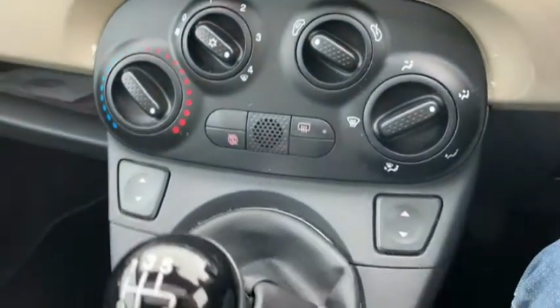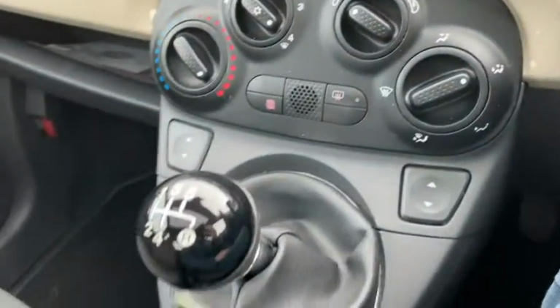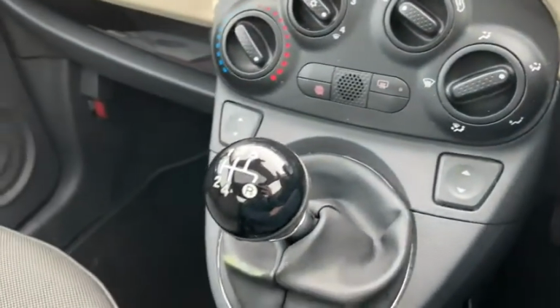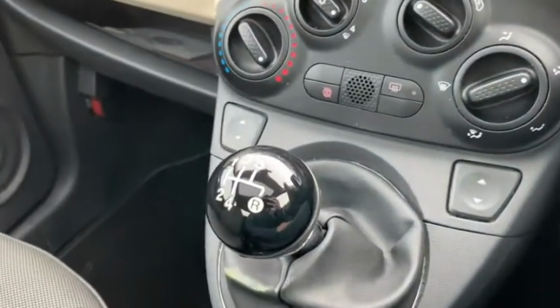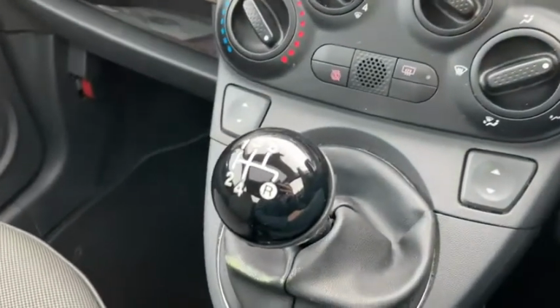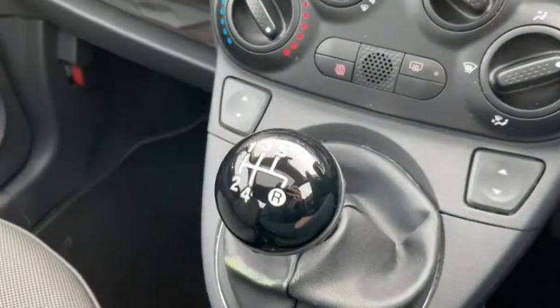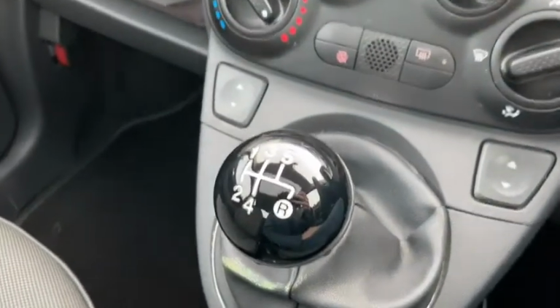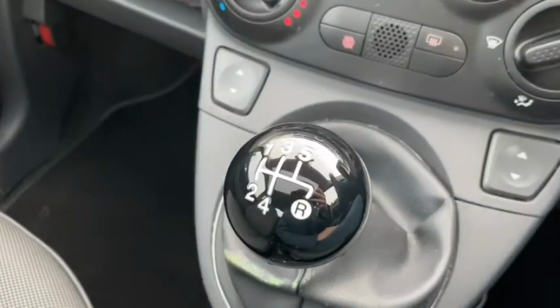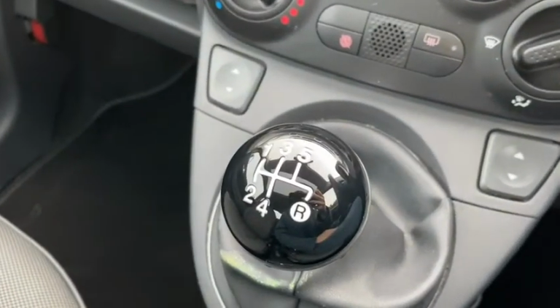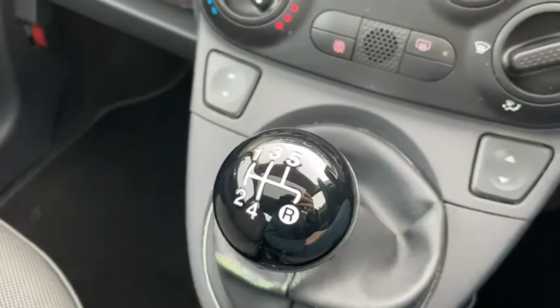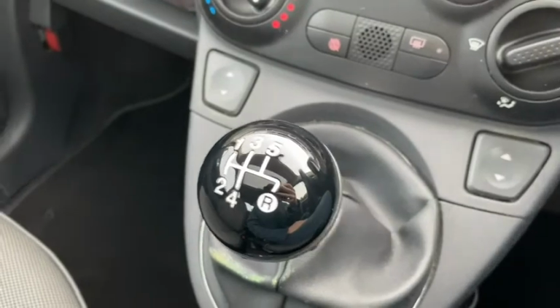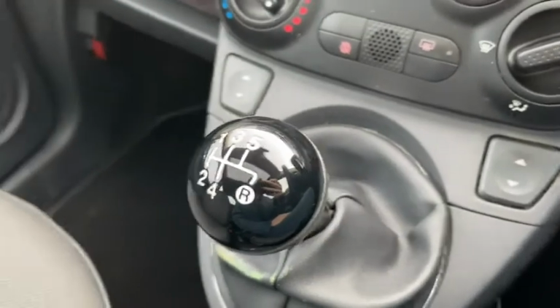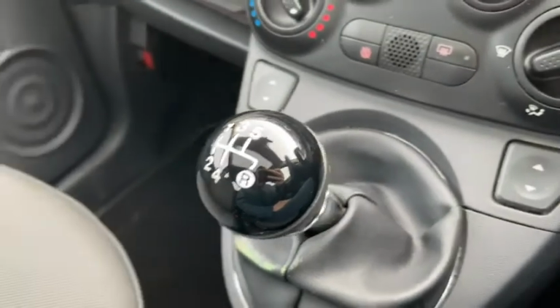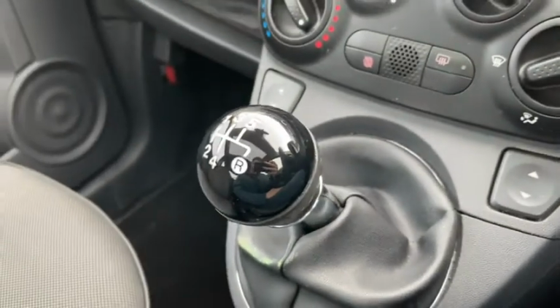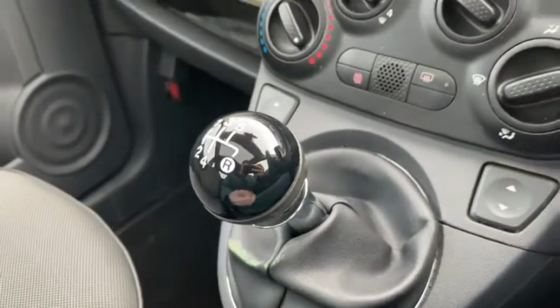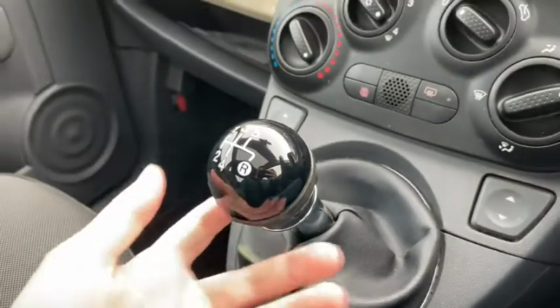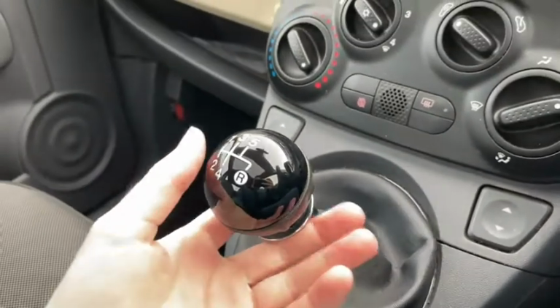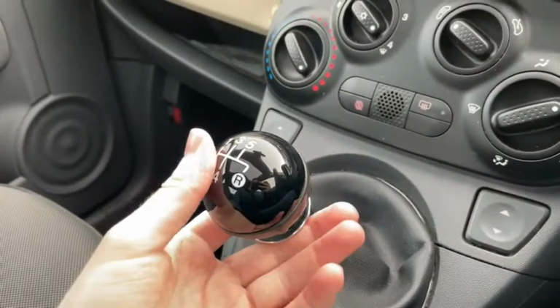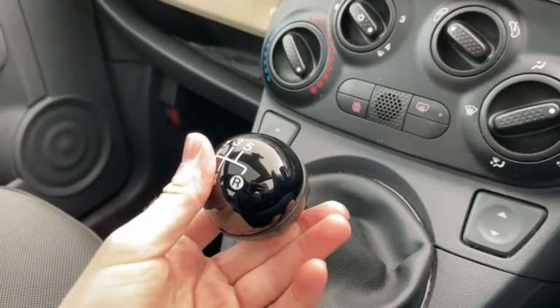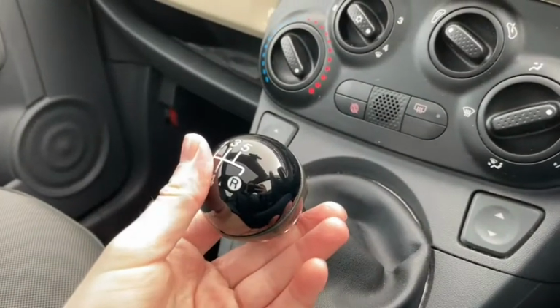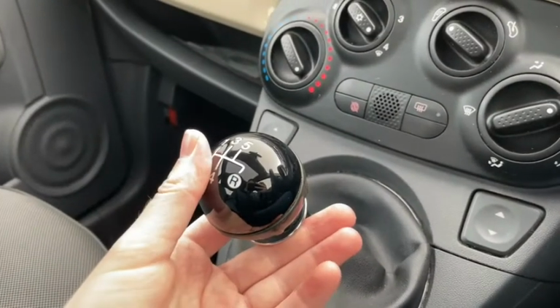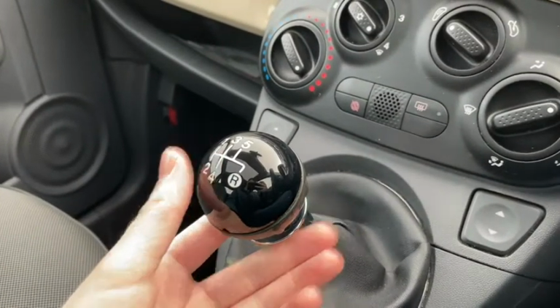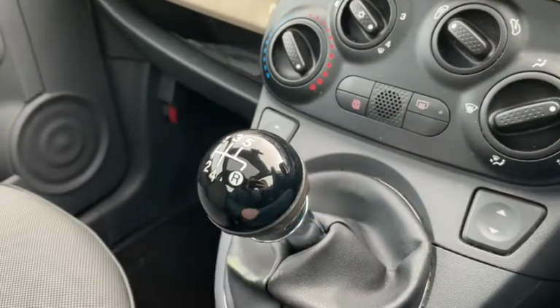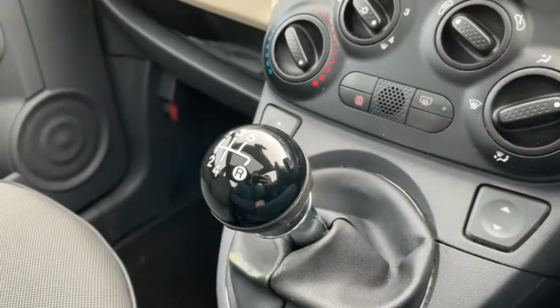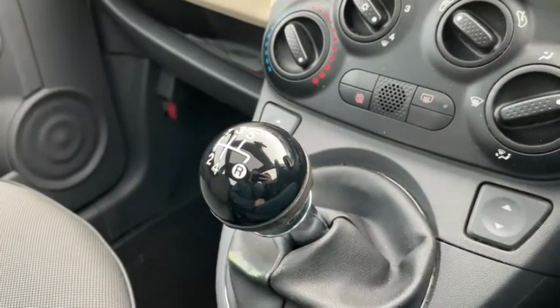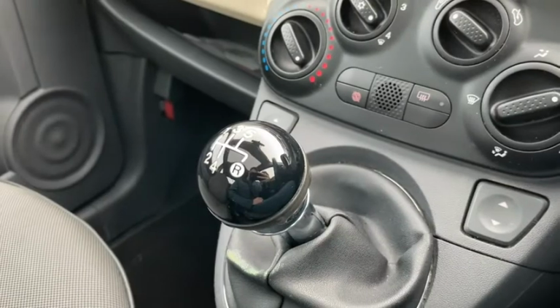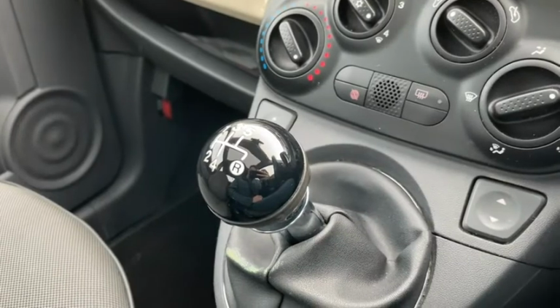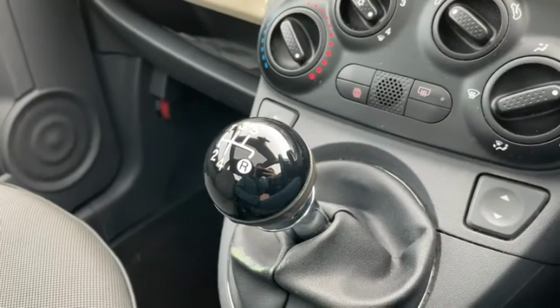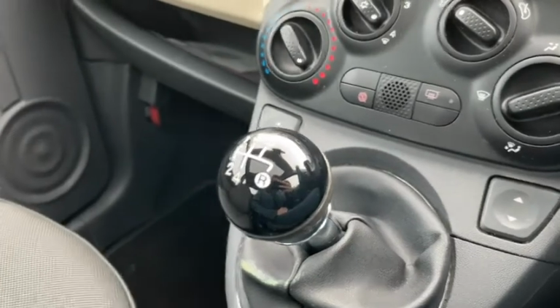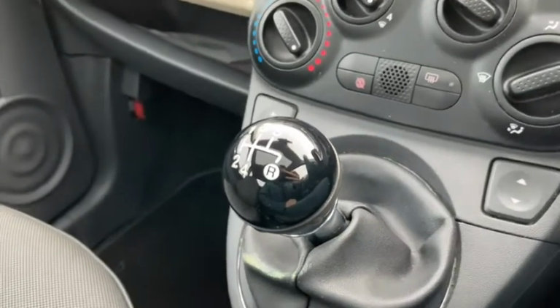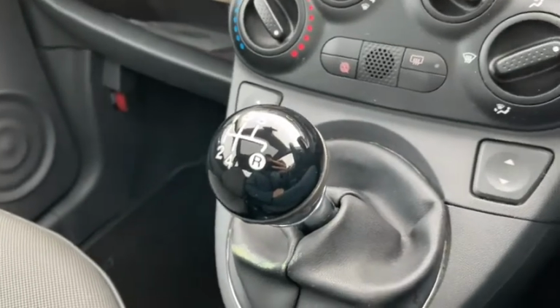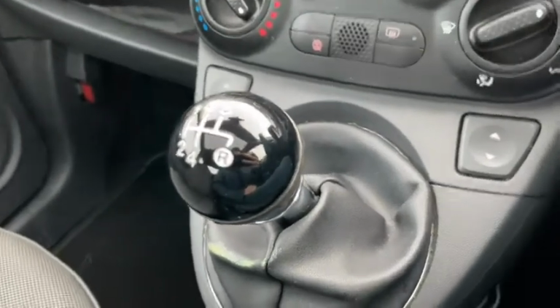The 5 speed gear stick is located handily in the dash and it's quite easy to use. The car is extremely maneuverable thanks to its small size, making it incredibly easy to park and get through tight spaces.